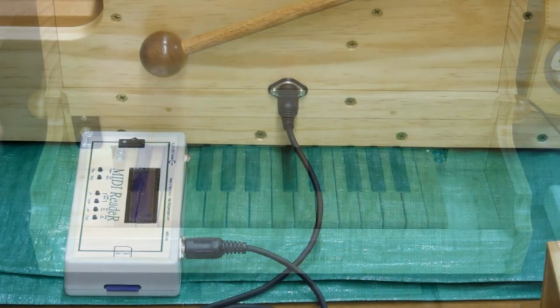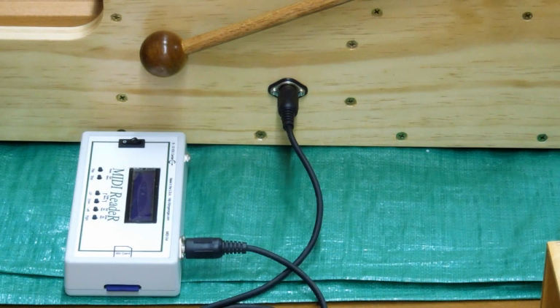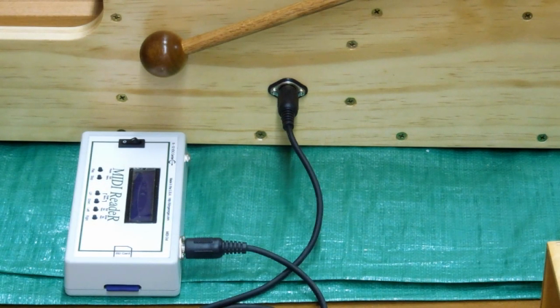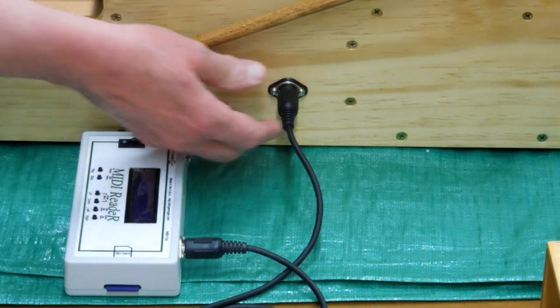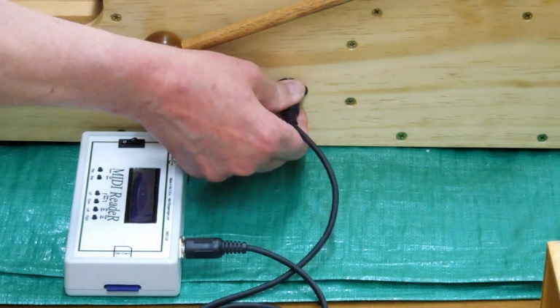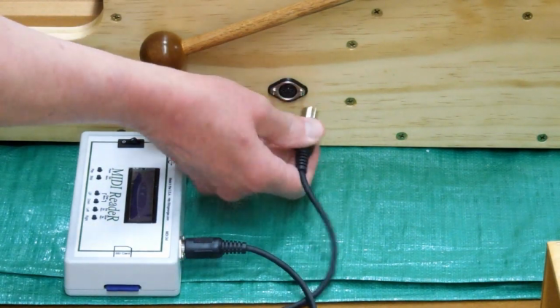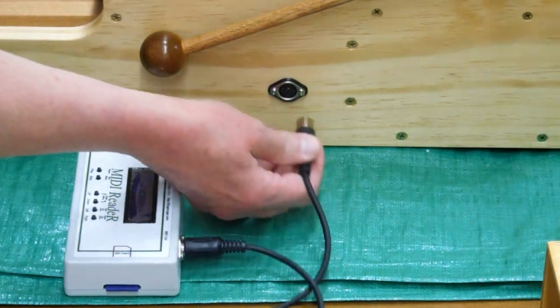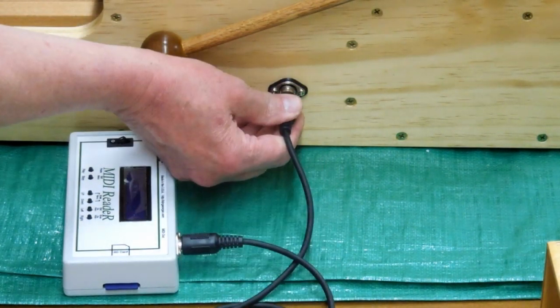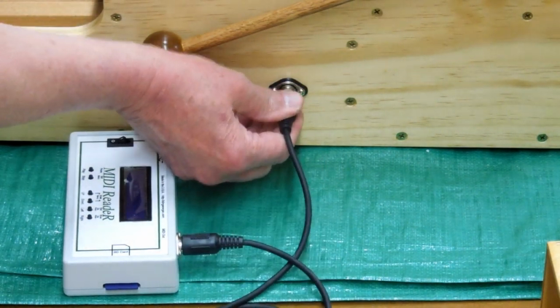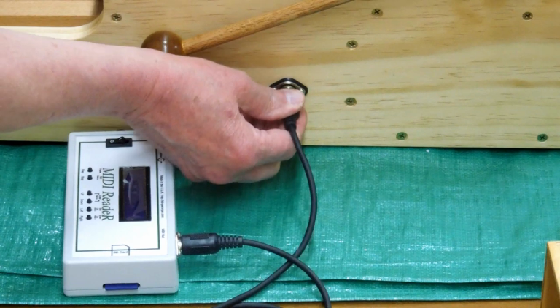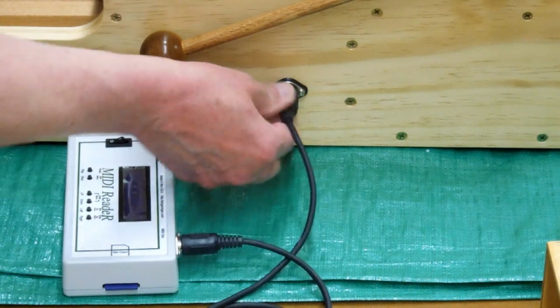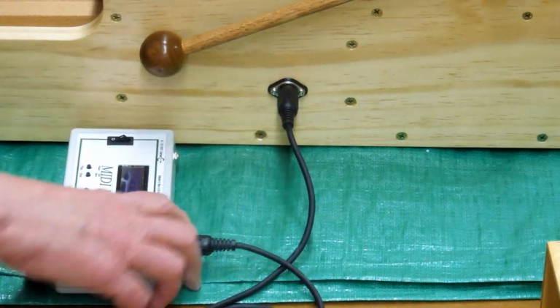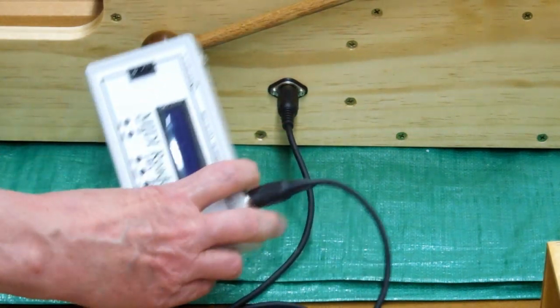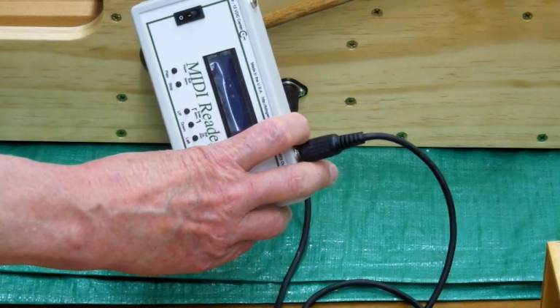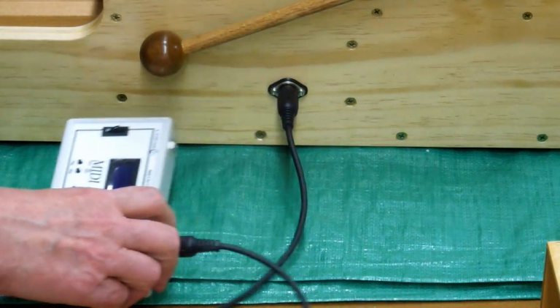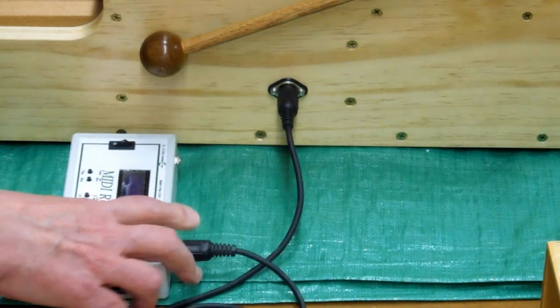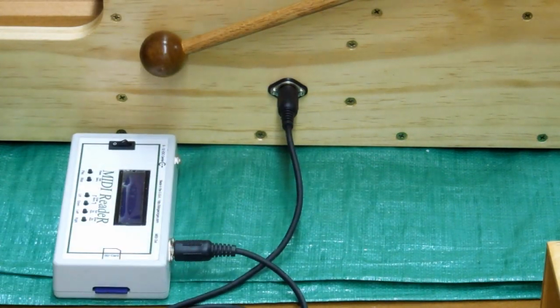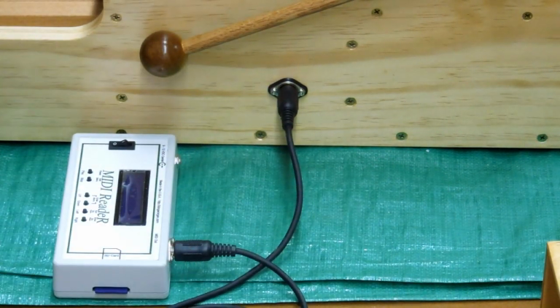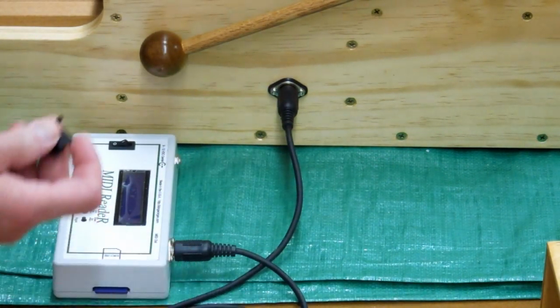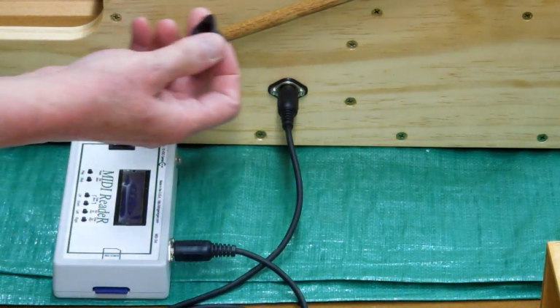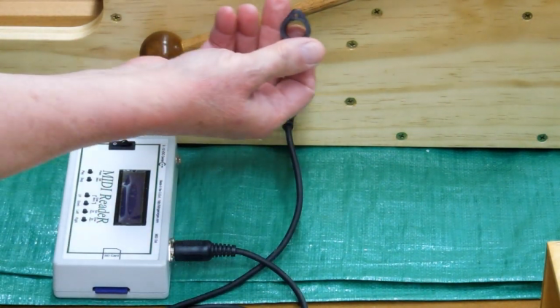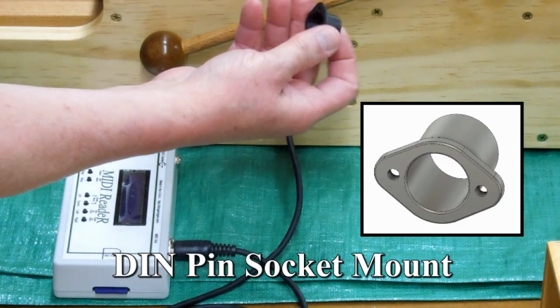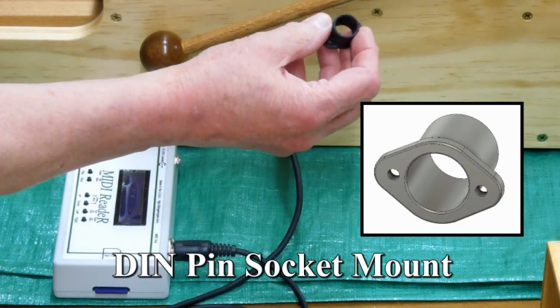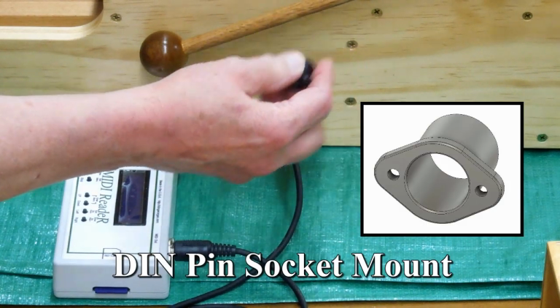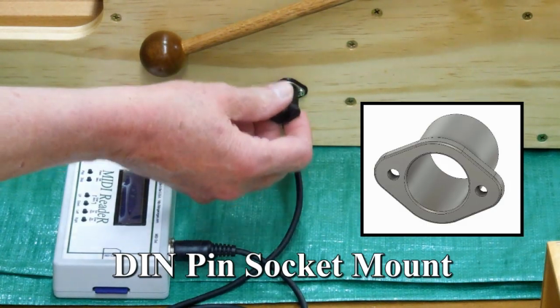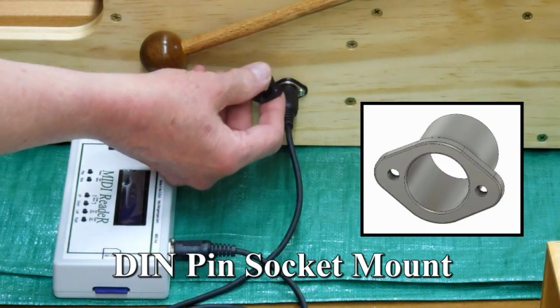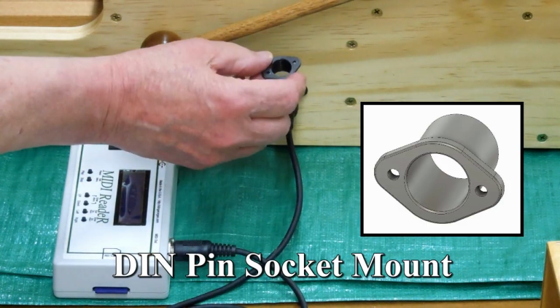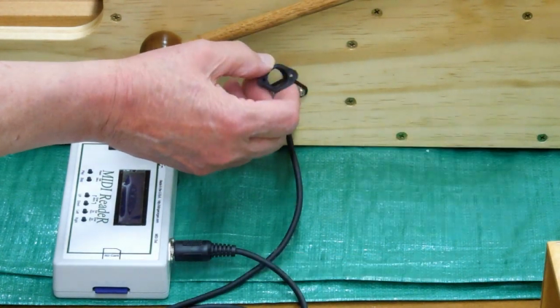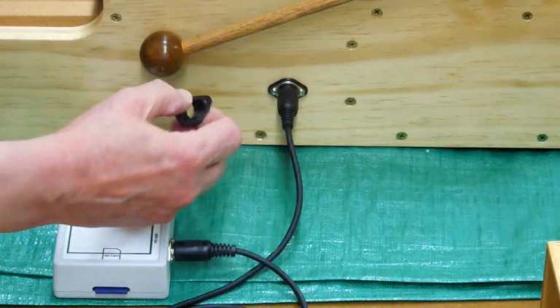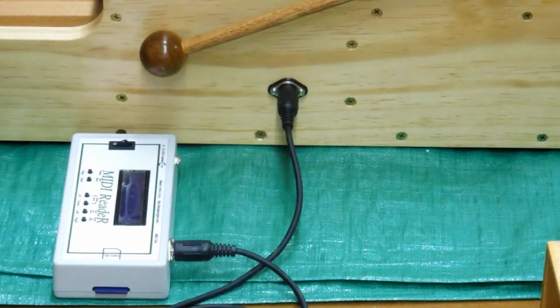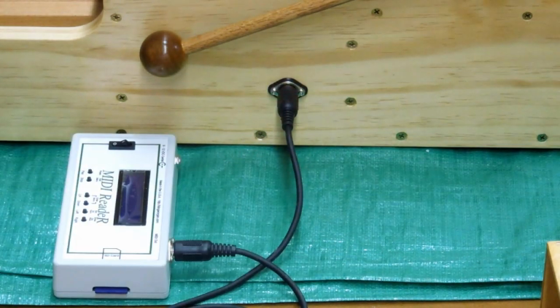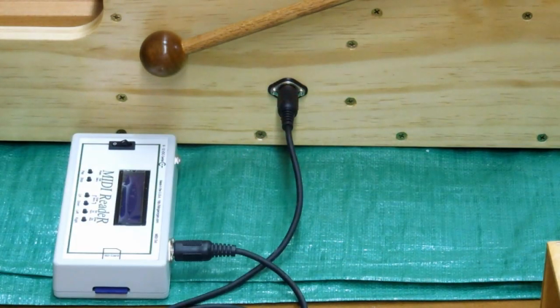On the right side of the calliope, this is the plug that leads to the MIDI player or the MIDI reader. I printed a little part that goes into the wood and dresses it out a little bit — it looks better than just being on the bare wood.